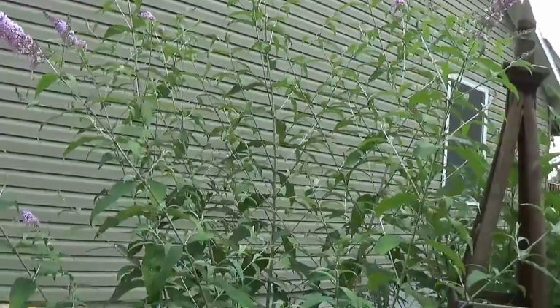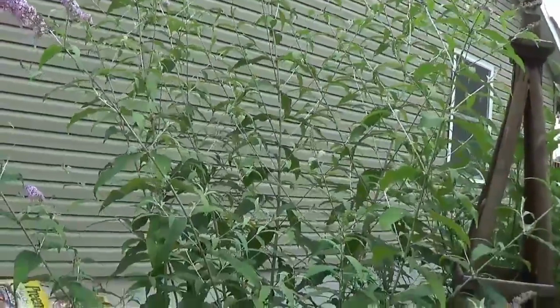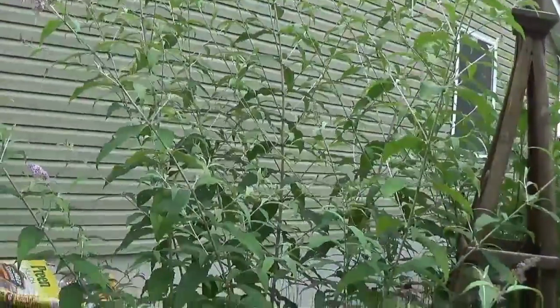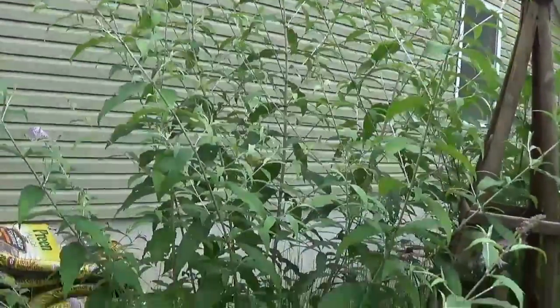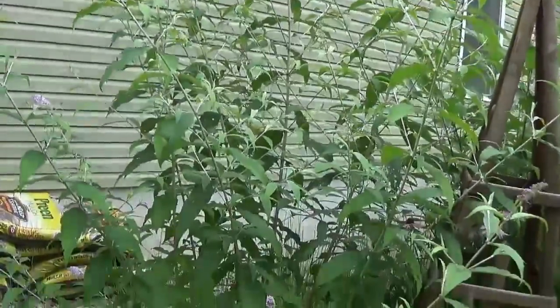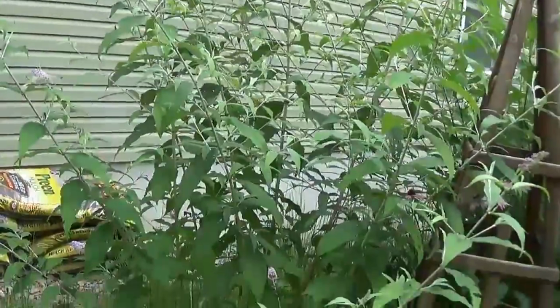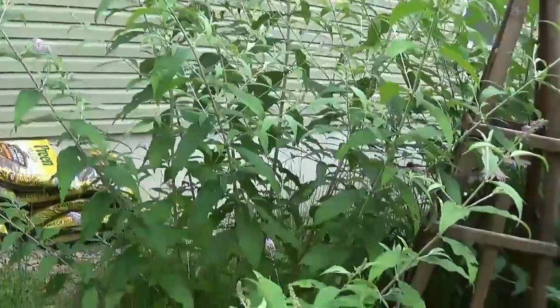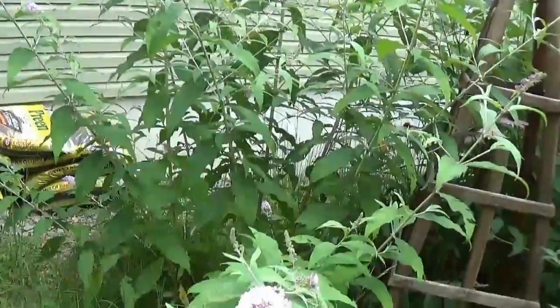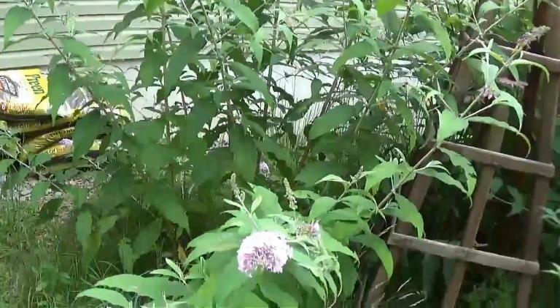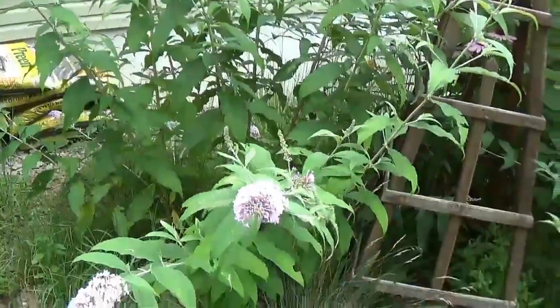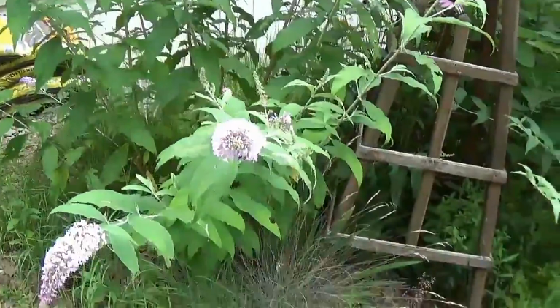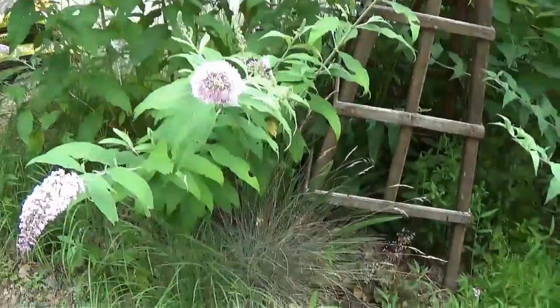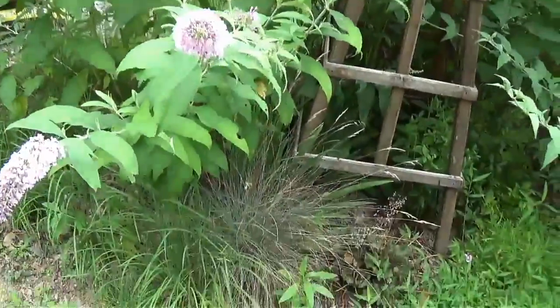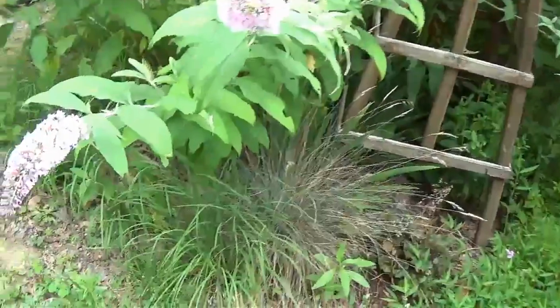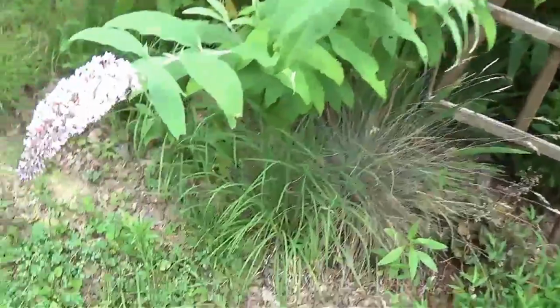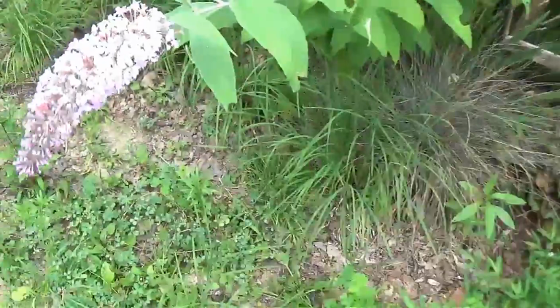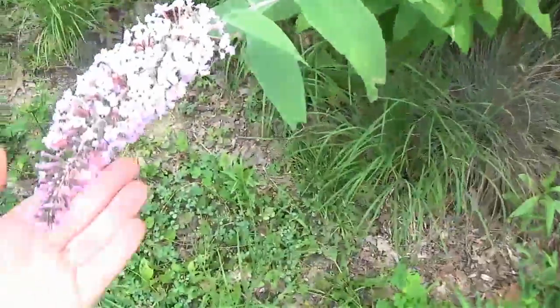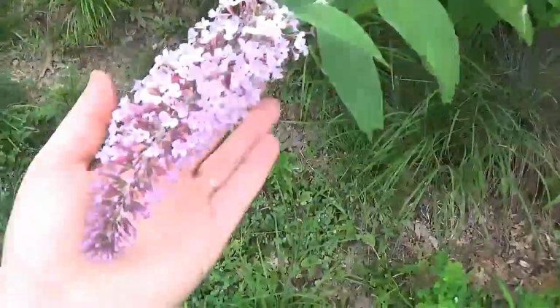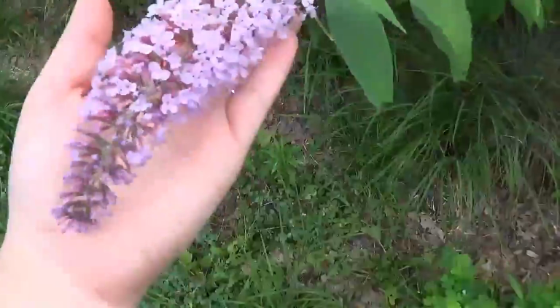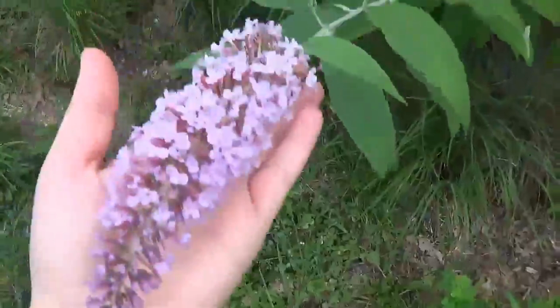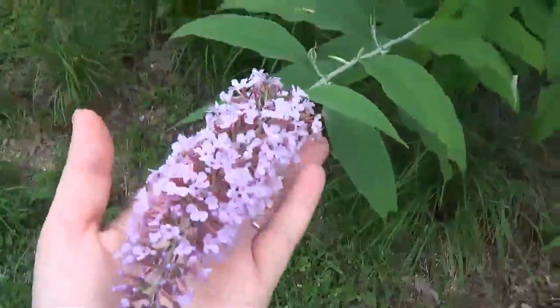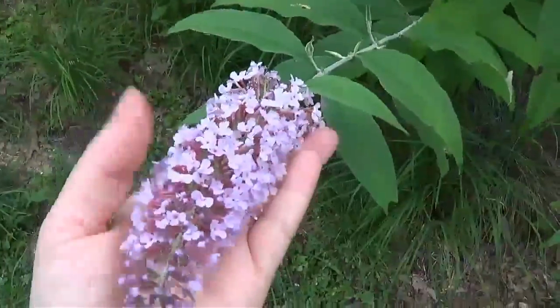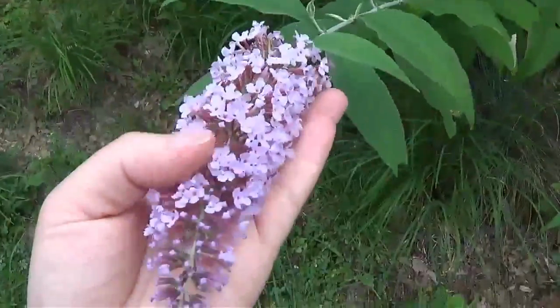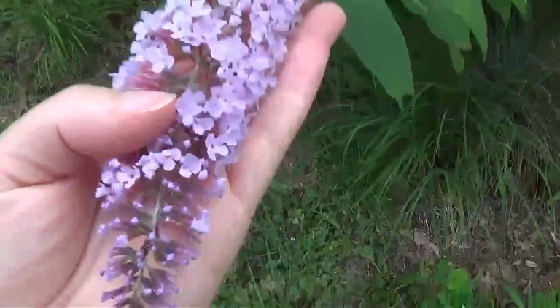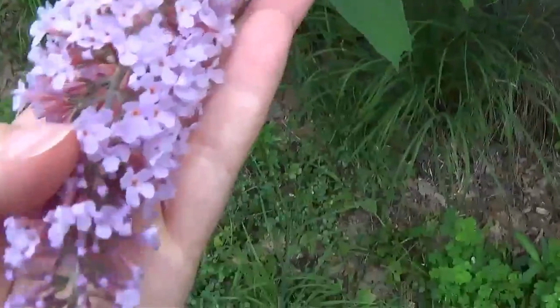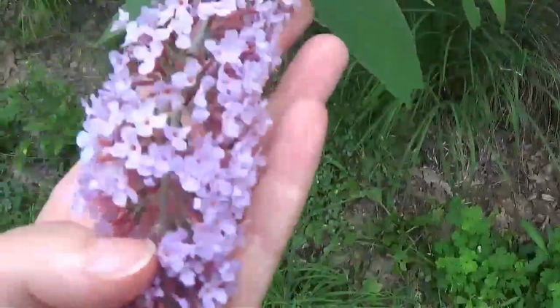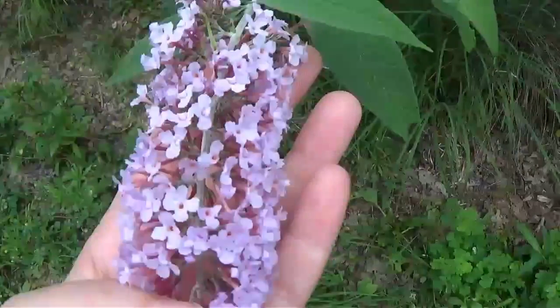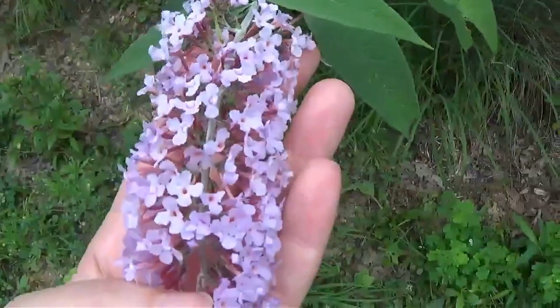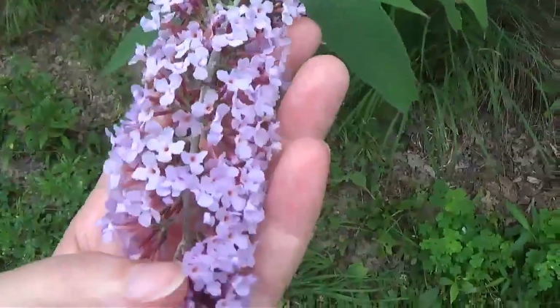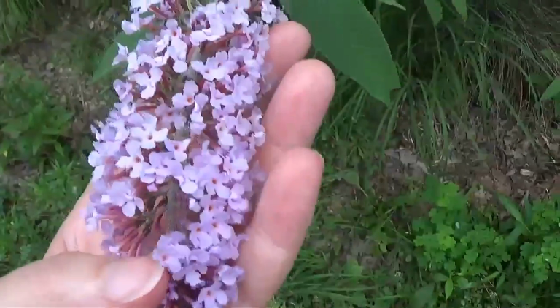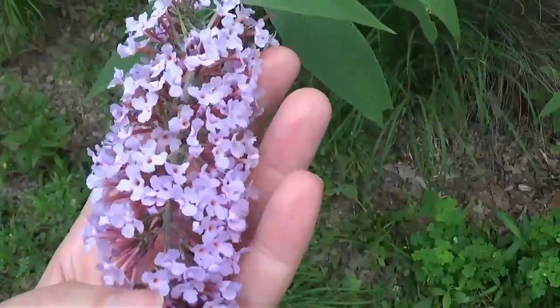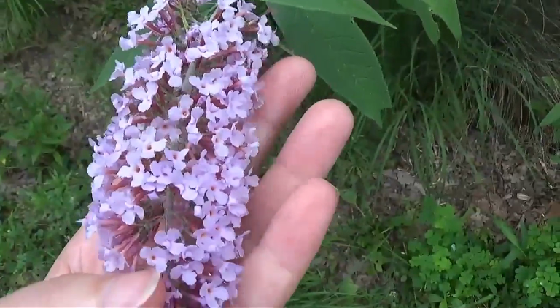This thing is massive. These beautiful blooms and they smell really good.